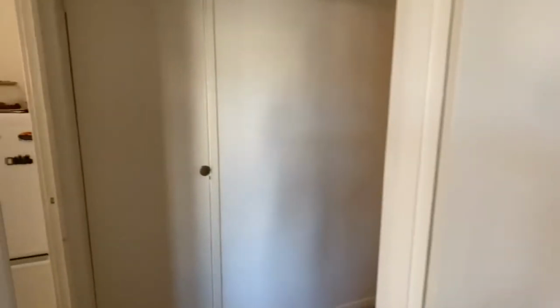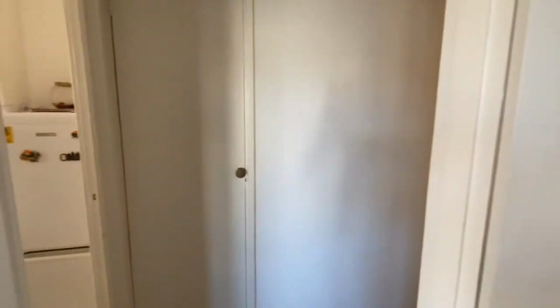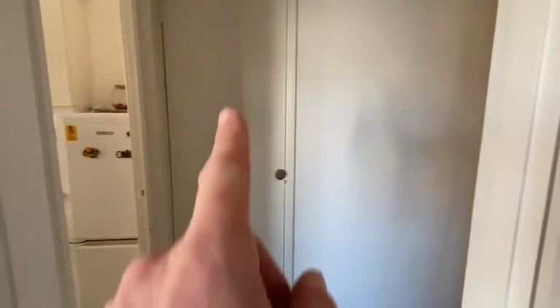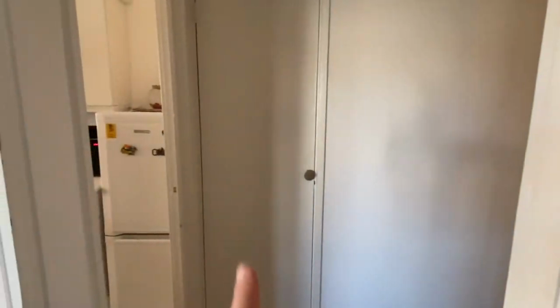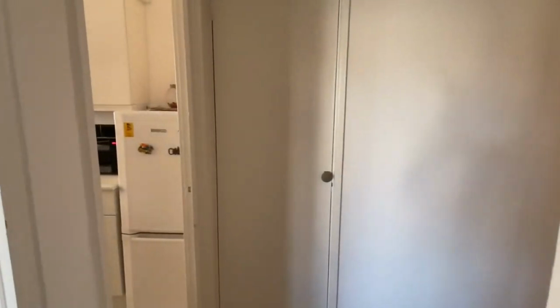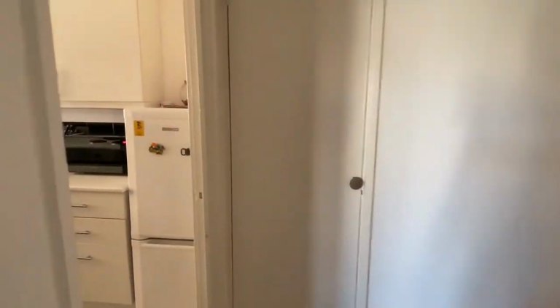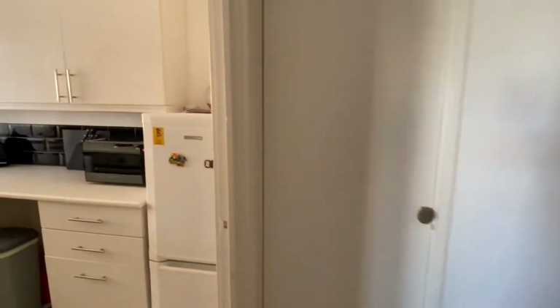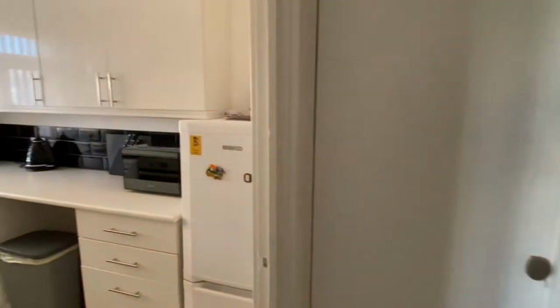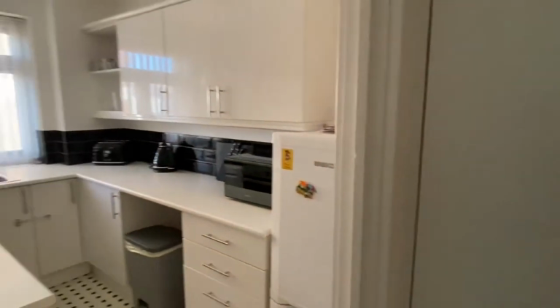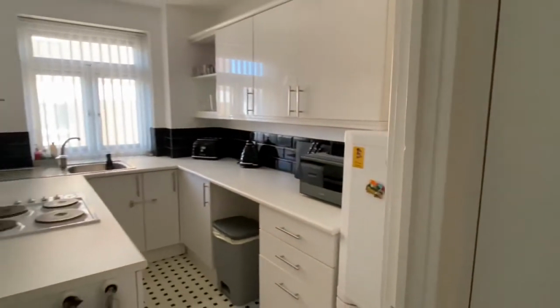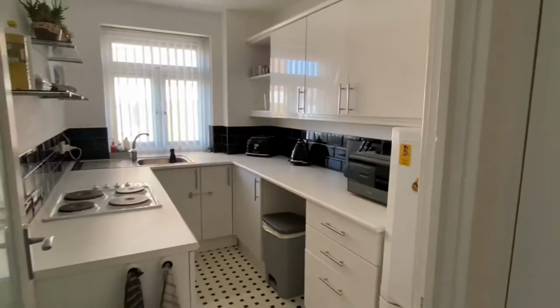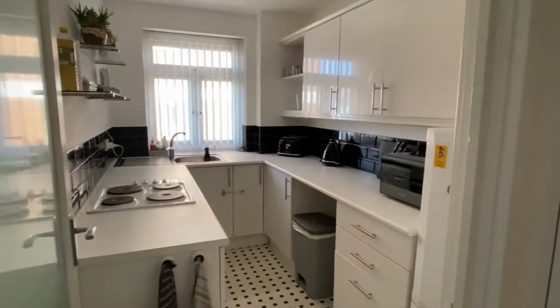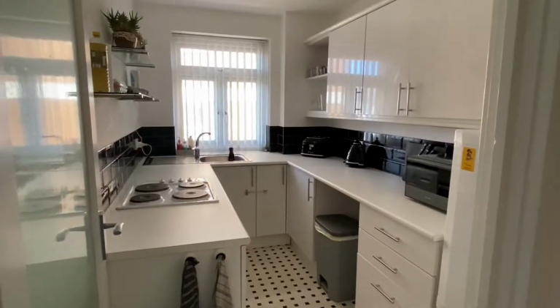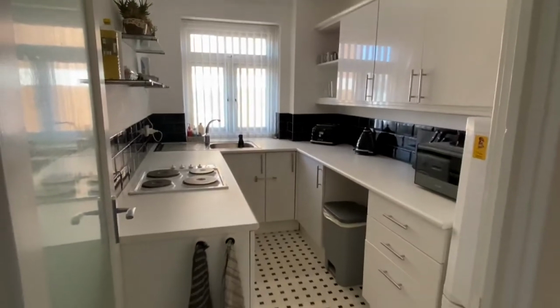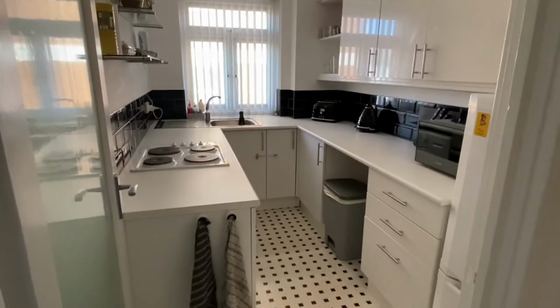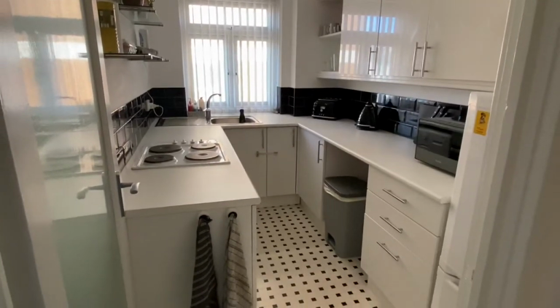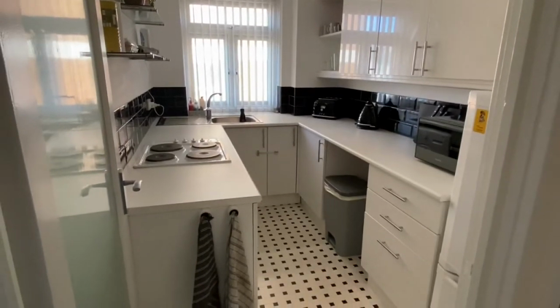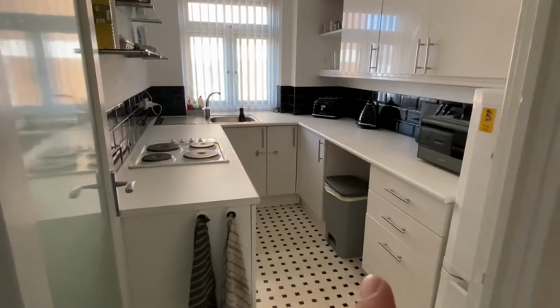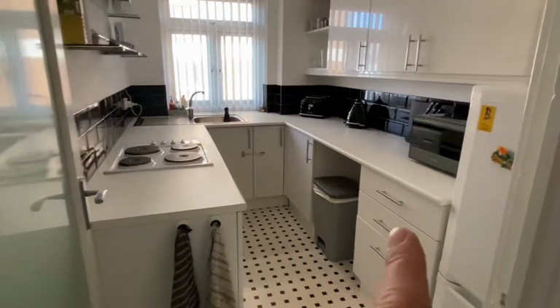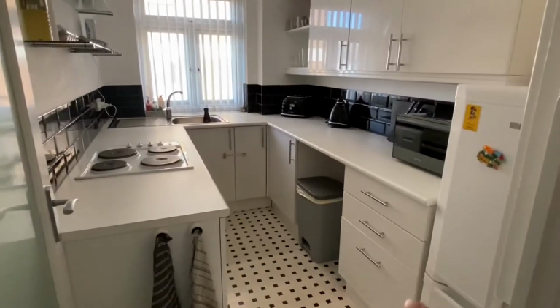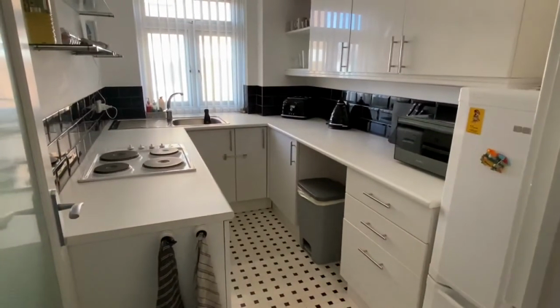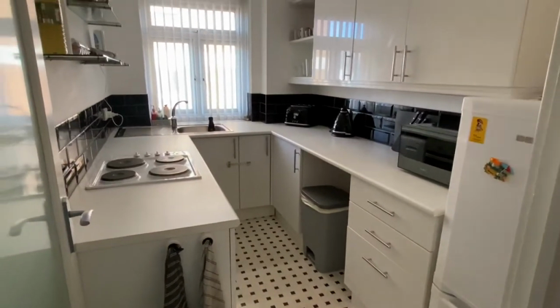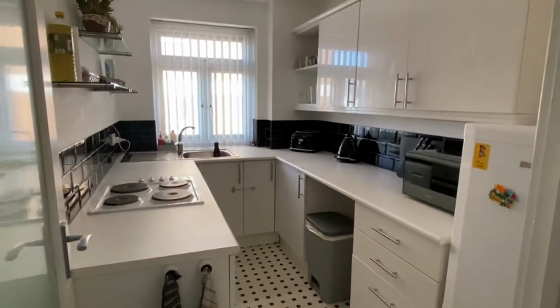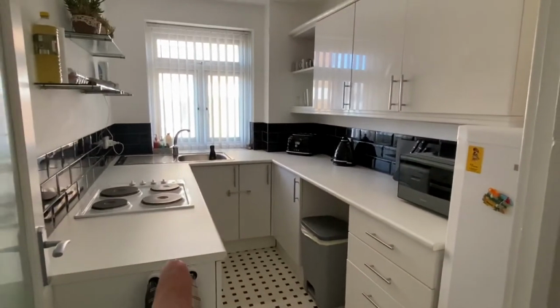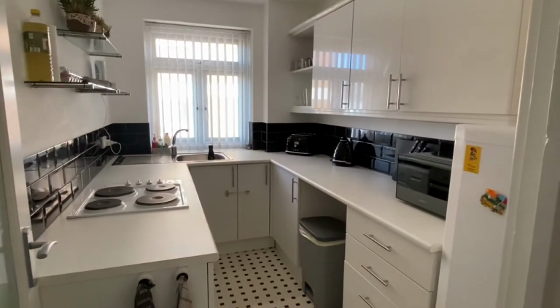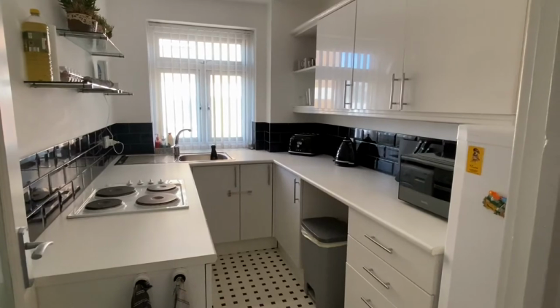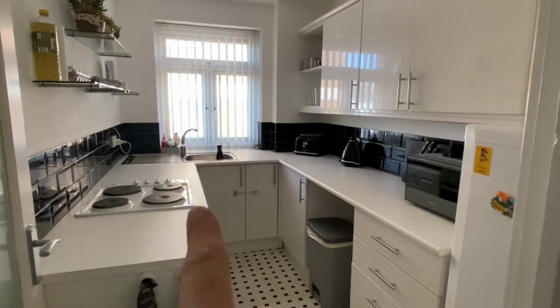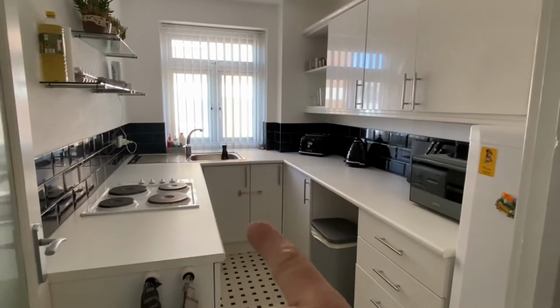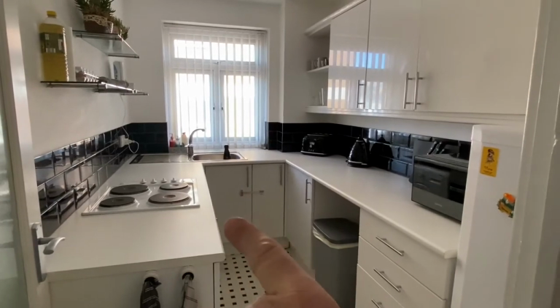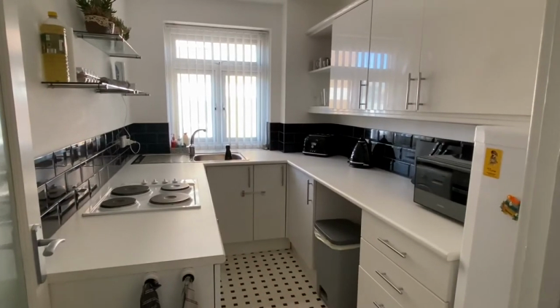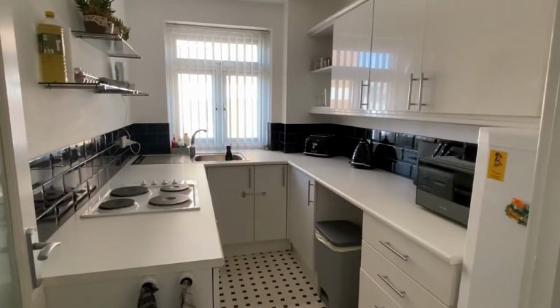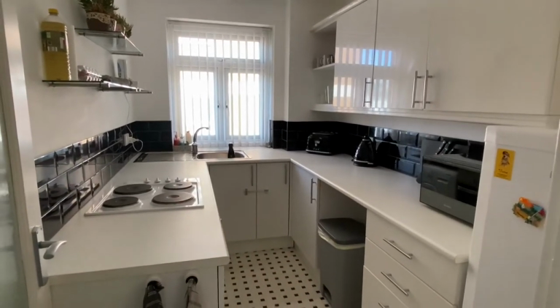Storage cupboard here which has shelving, and then into the kitchen — again immaculate throughout. There's a fridge freezer just here, hob and oven, and also just in here there's a washing machine.